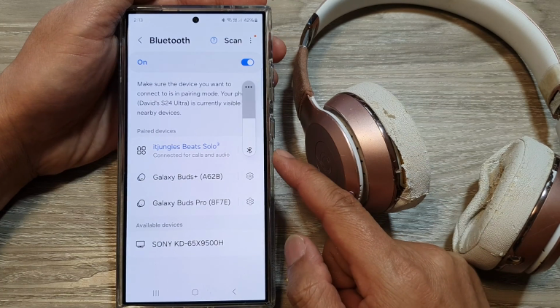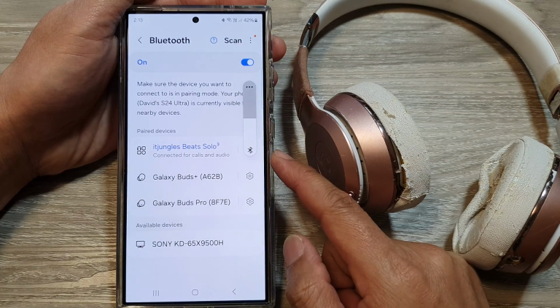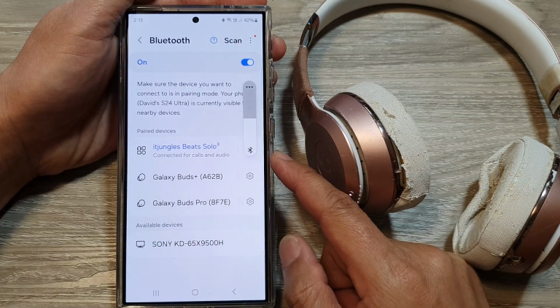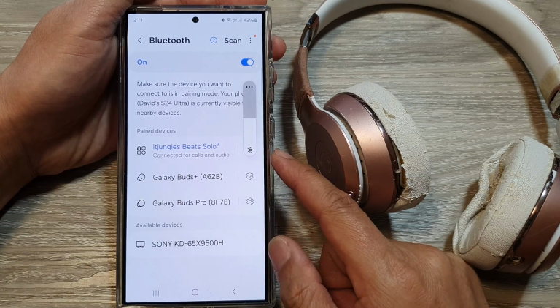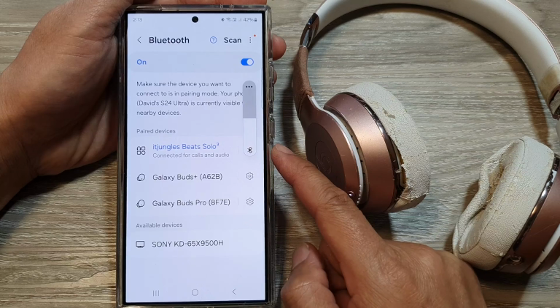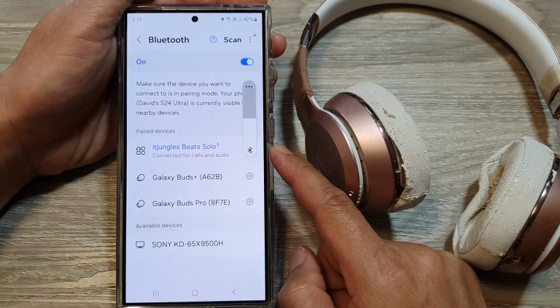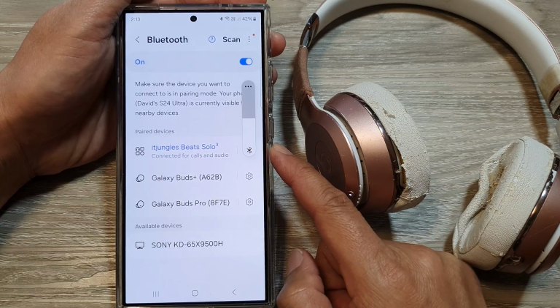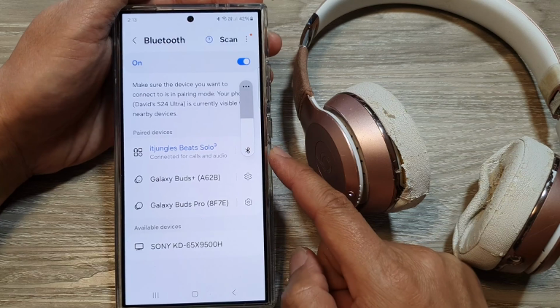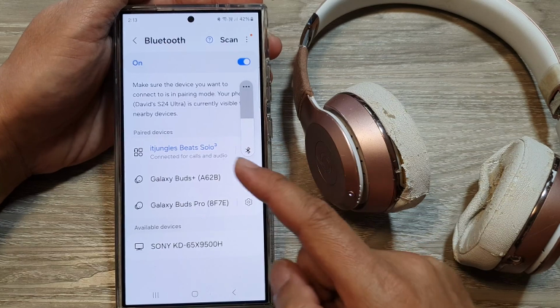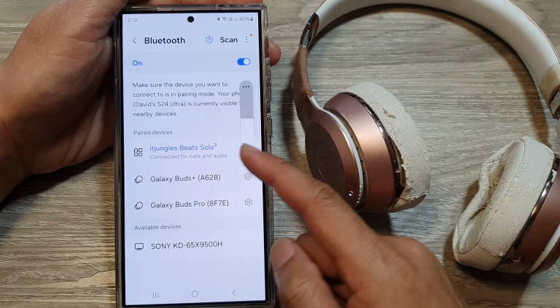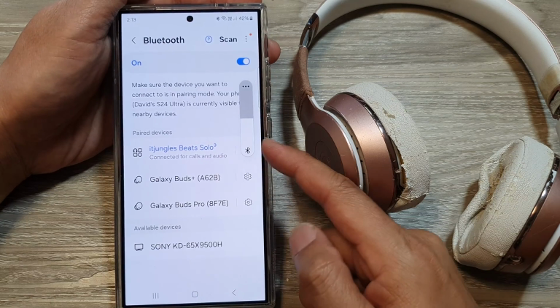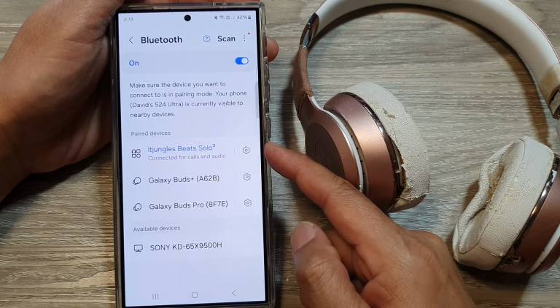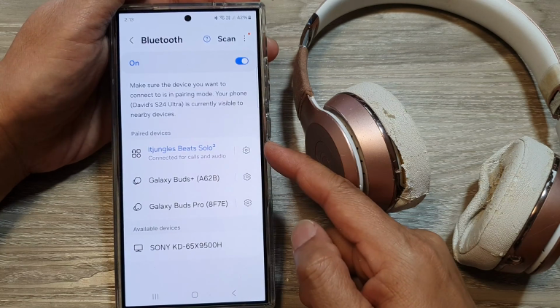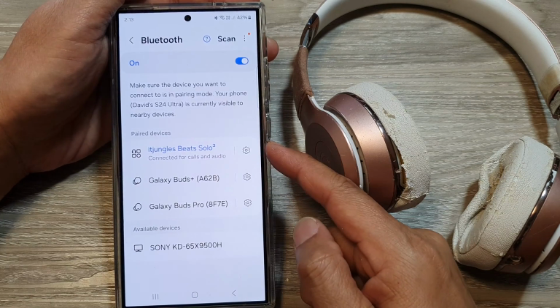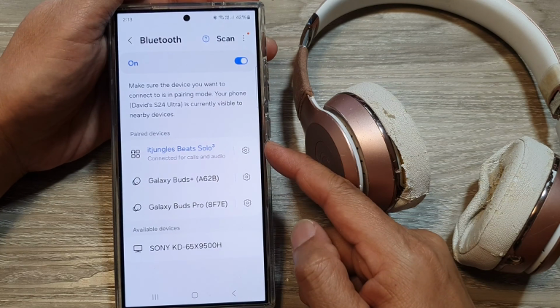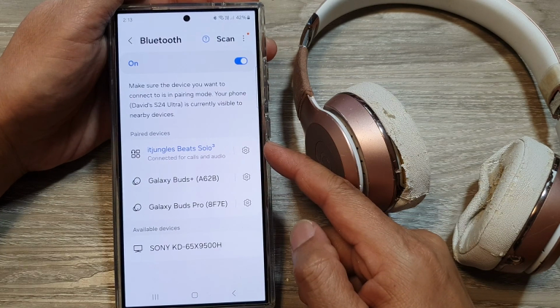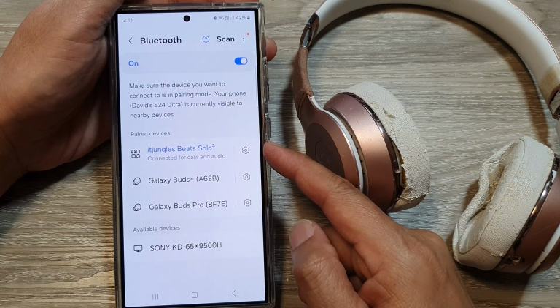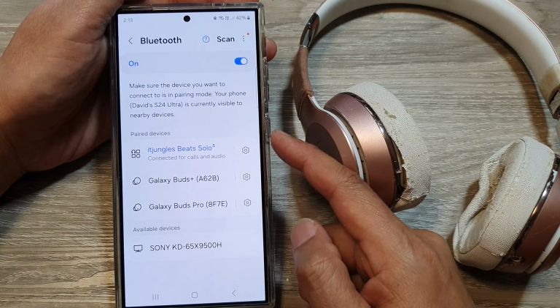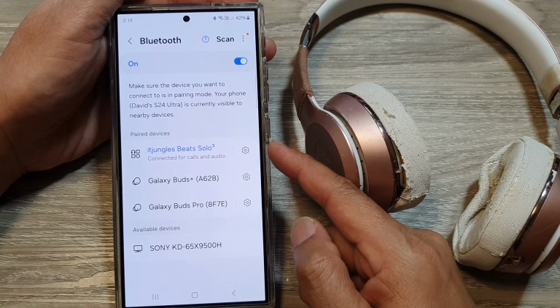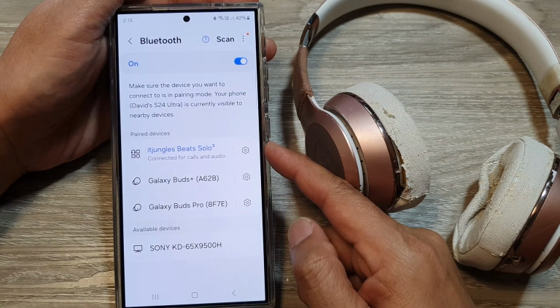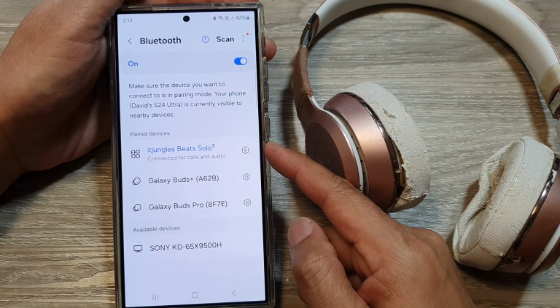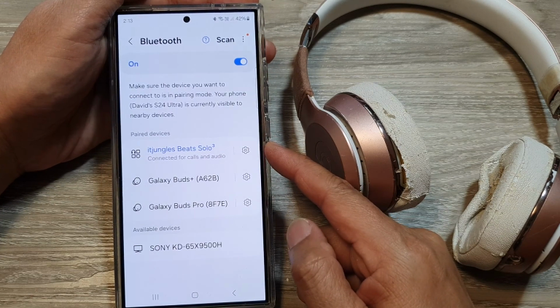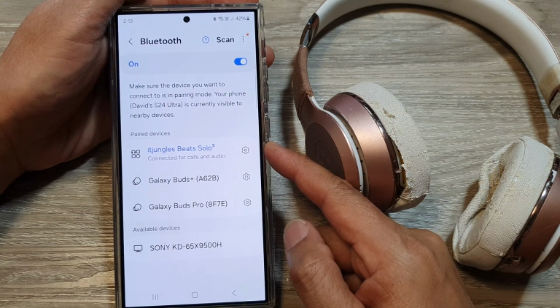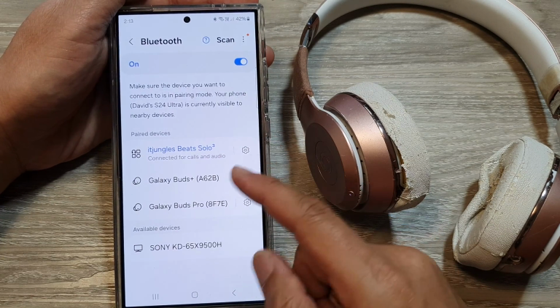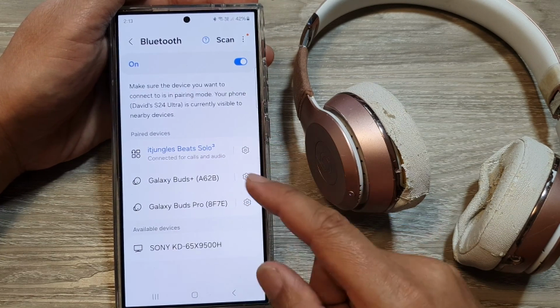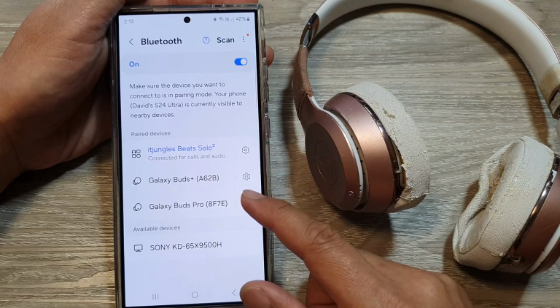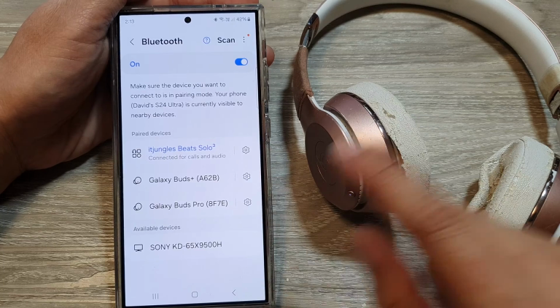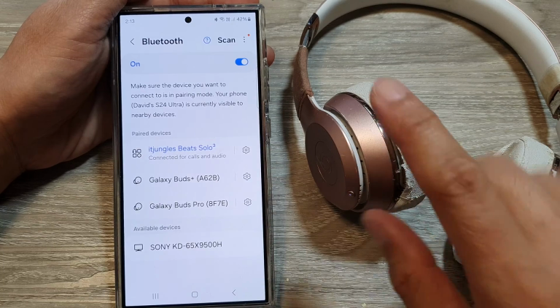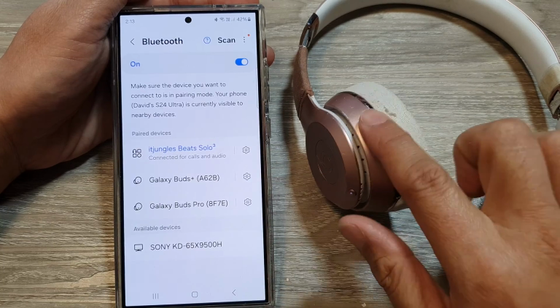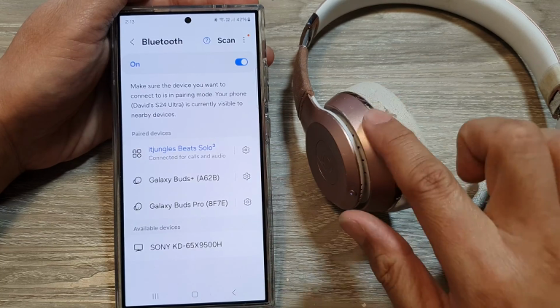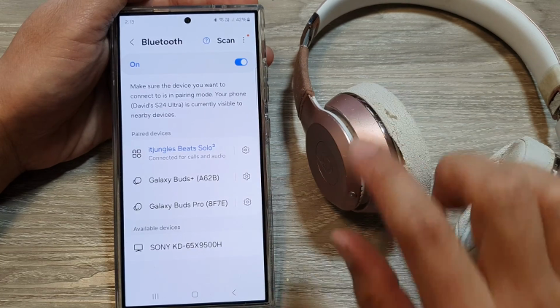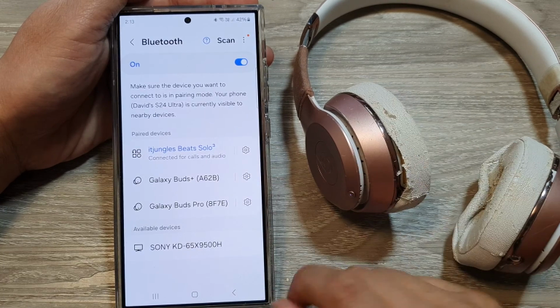From now on when you're playing audio on your device, such as YouTube videos or music, it will stream to the headphone.